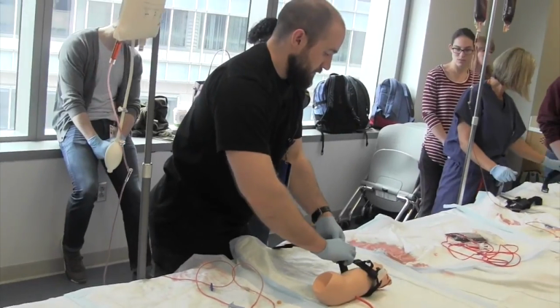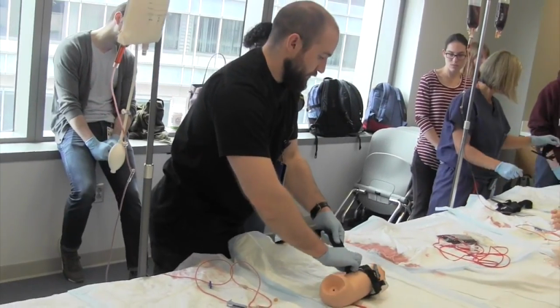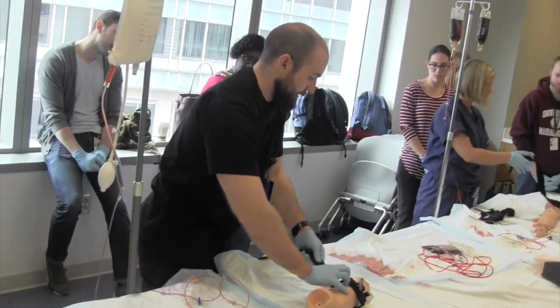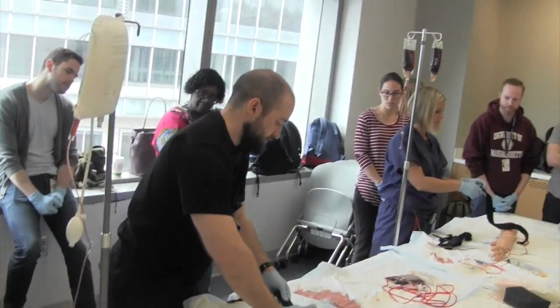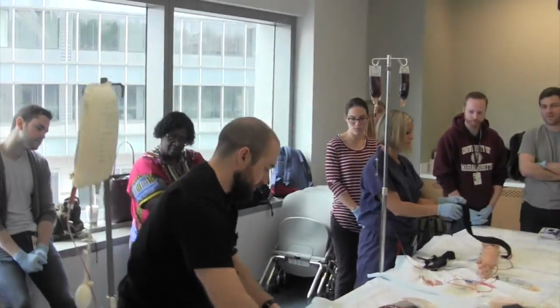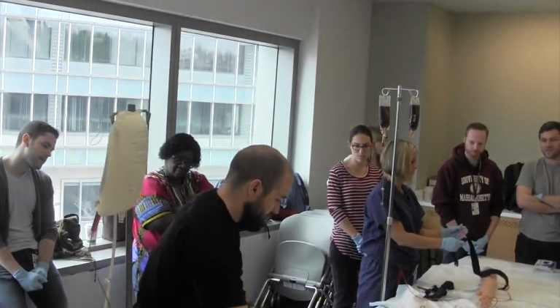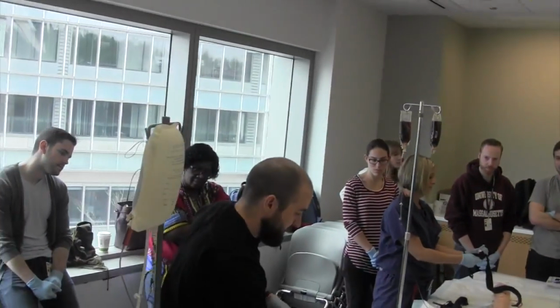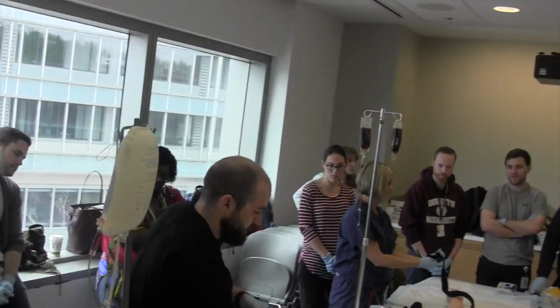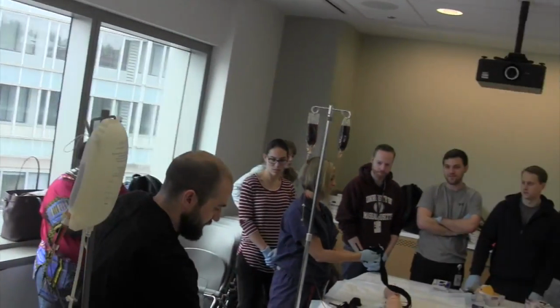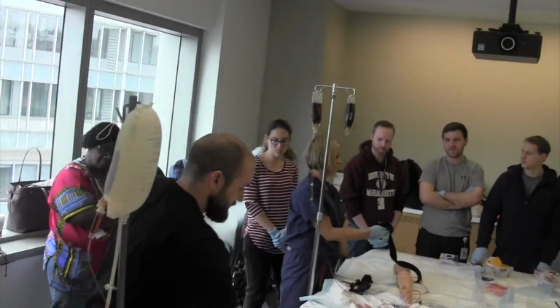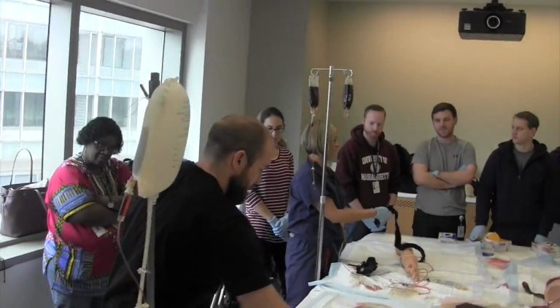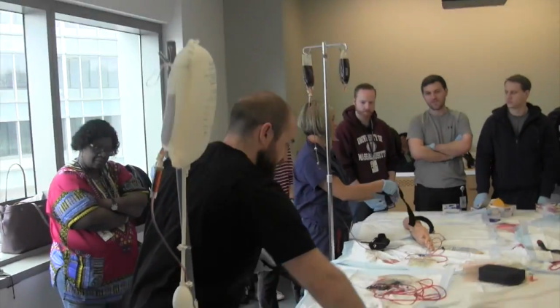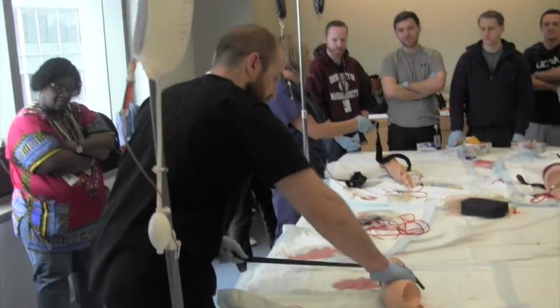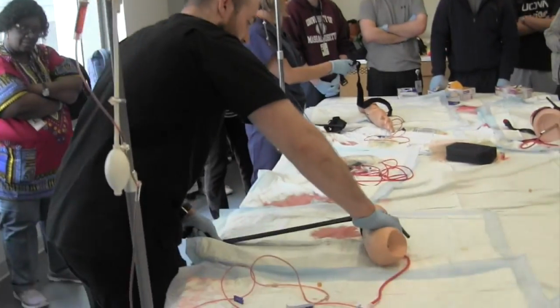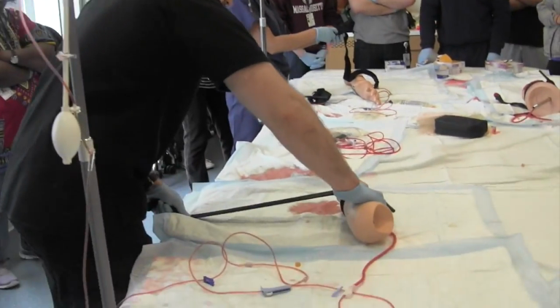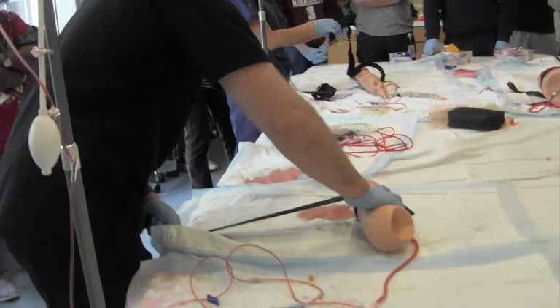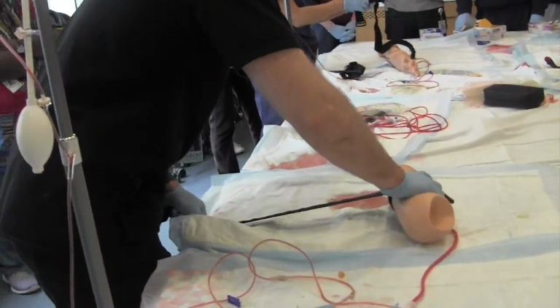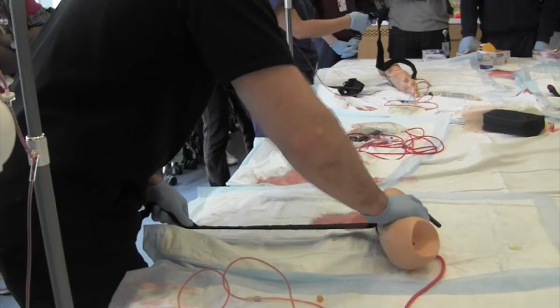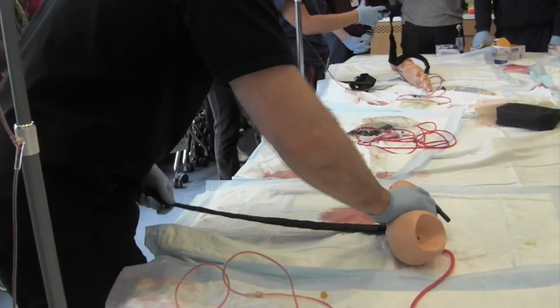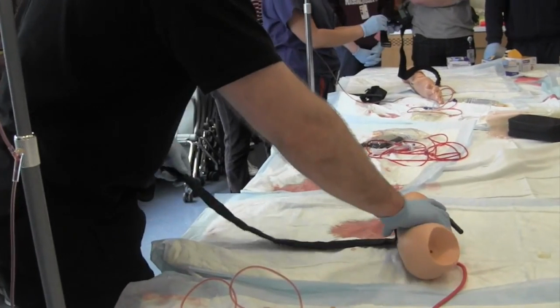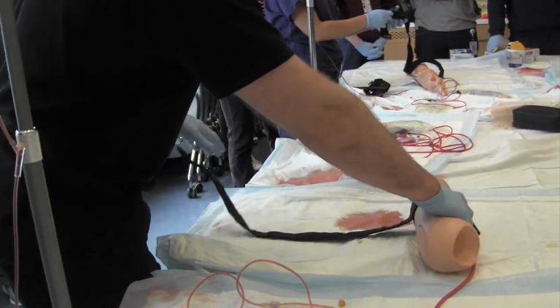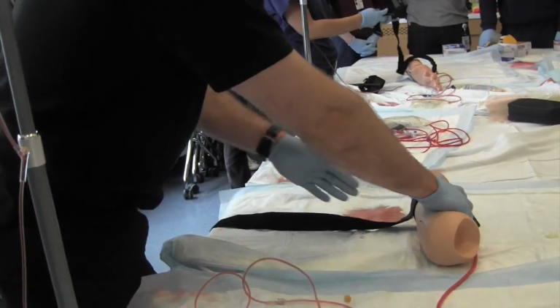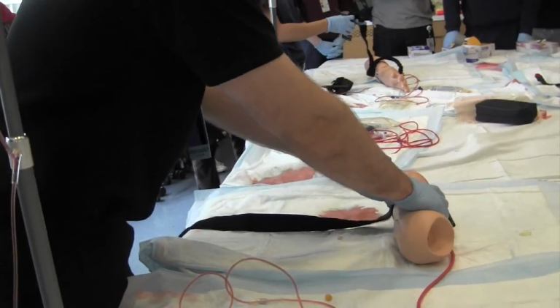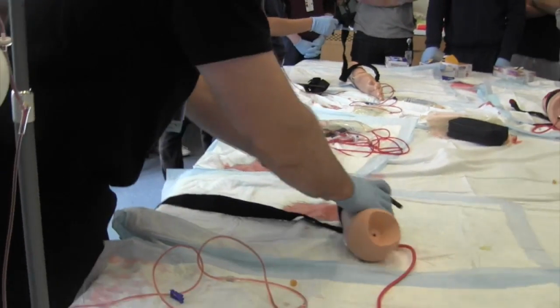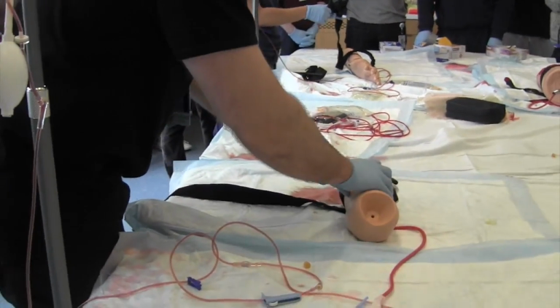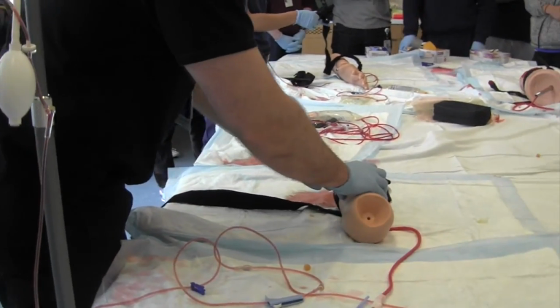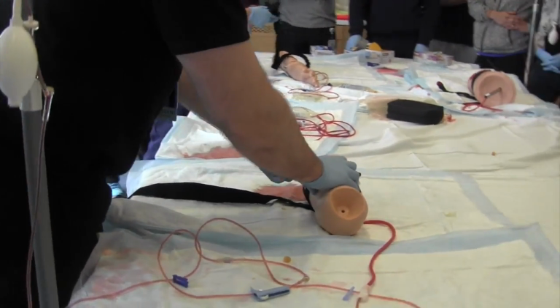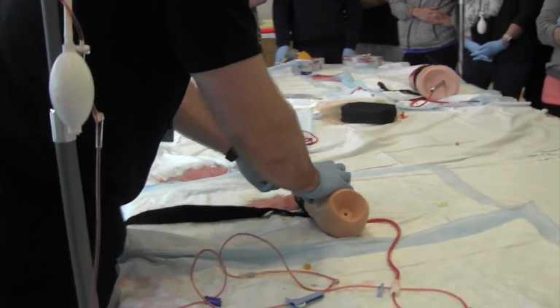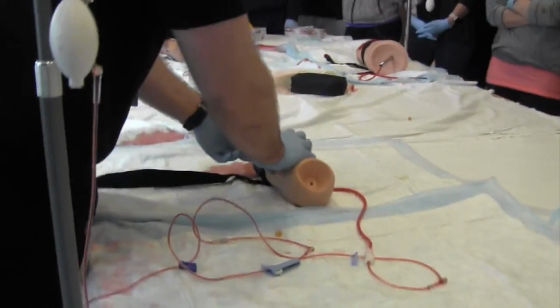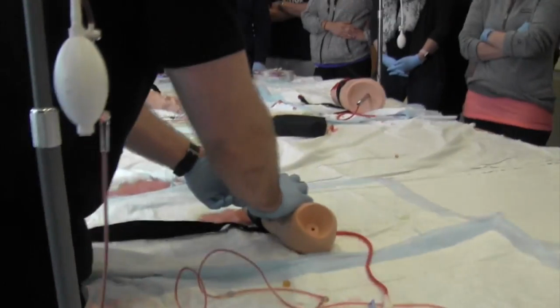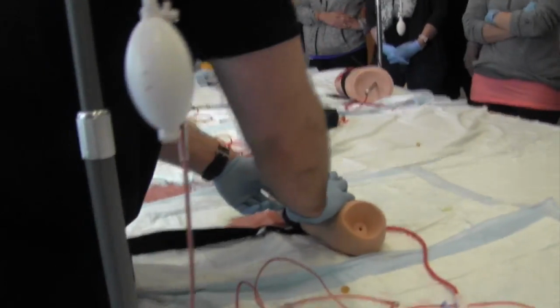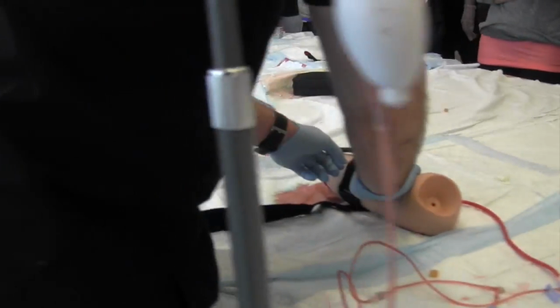The first step that you really want to get right is to cinch it down as hard as you can to help overall stop the bleeding, then velcro it. You don't want to be able to get a finger under there.